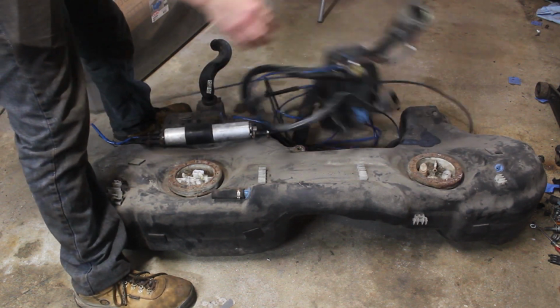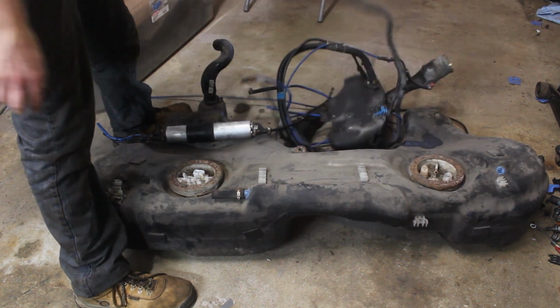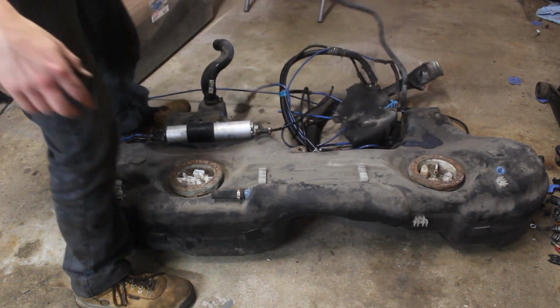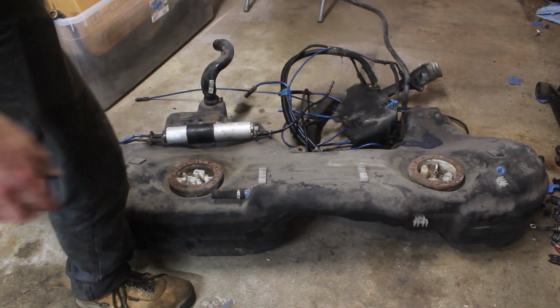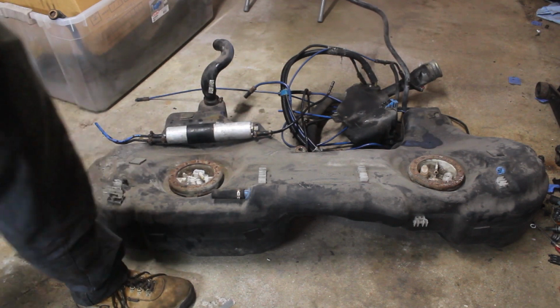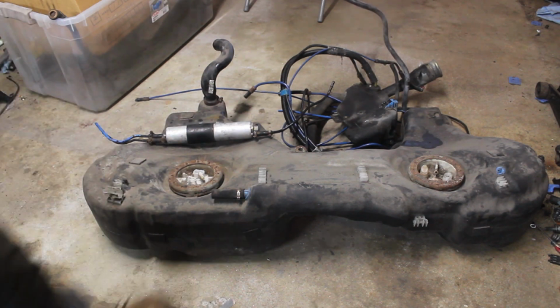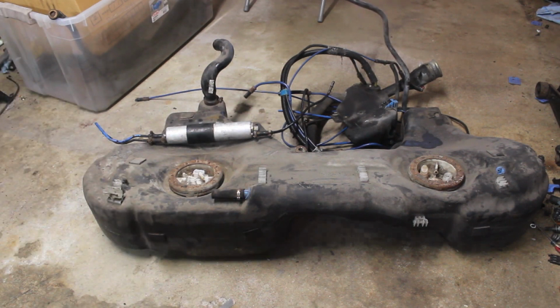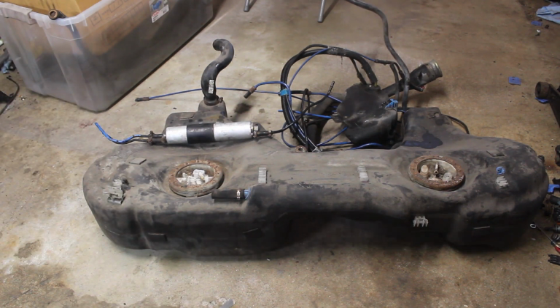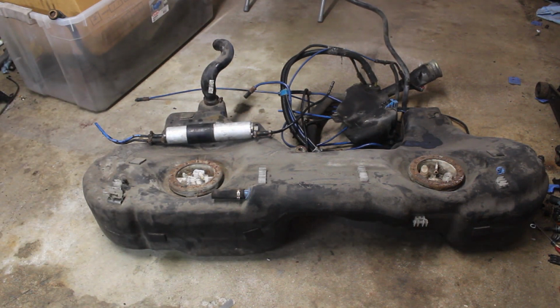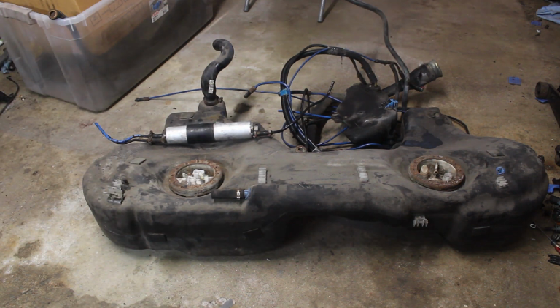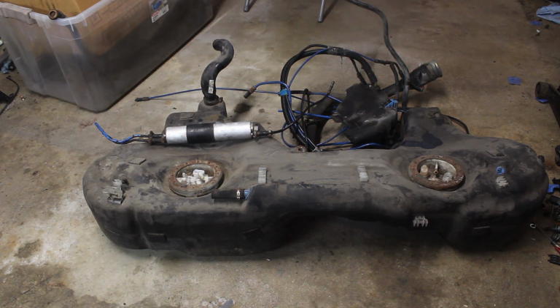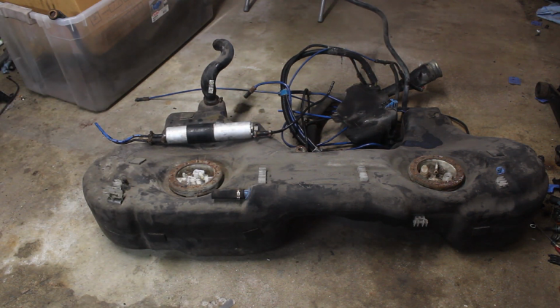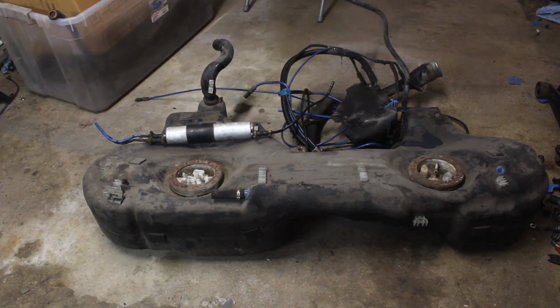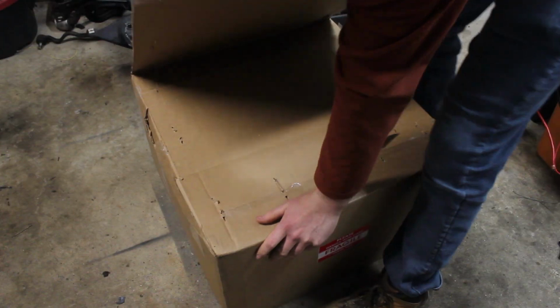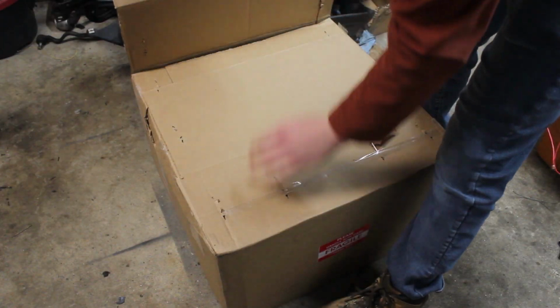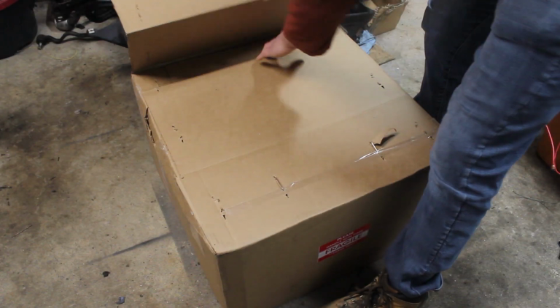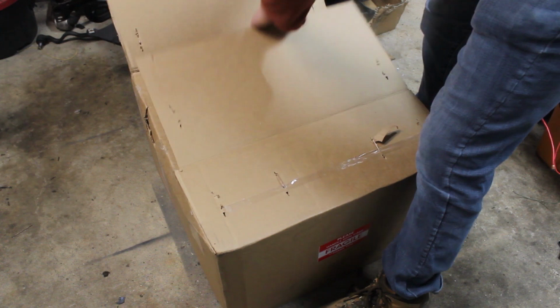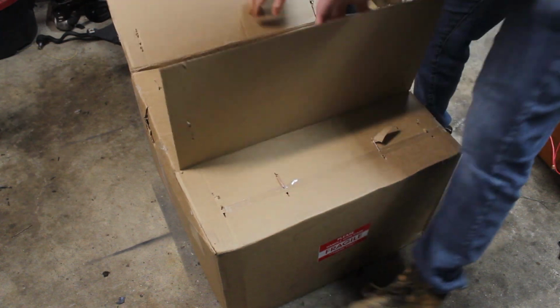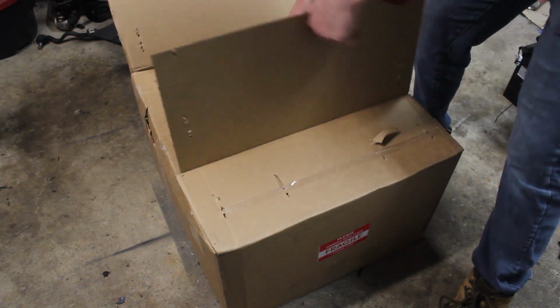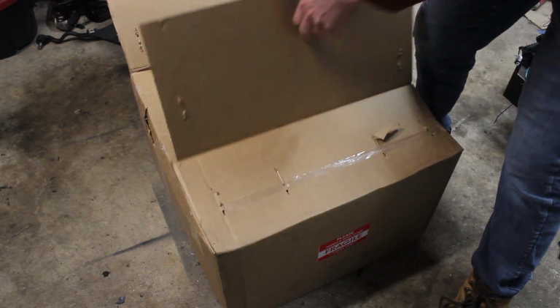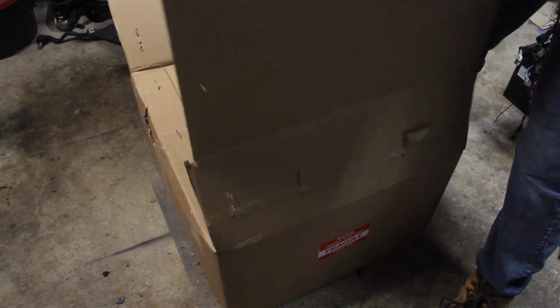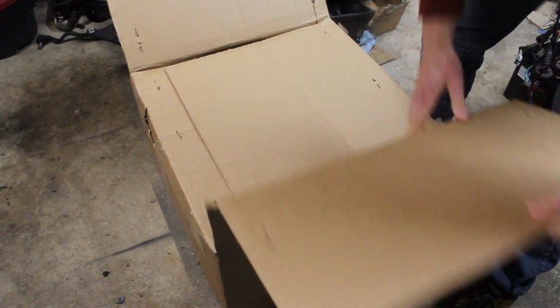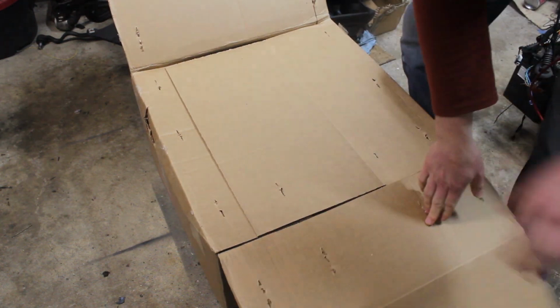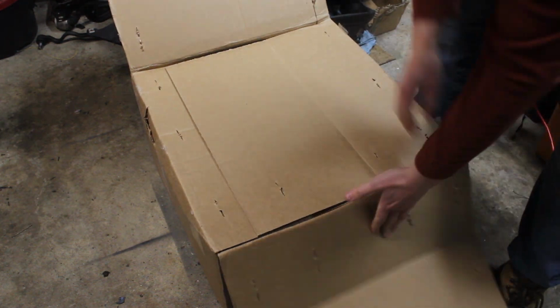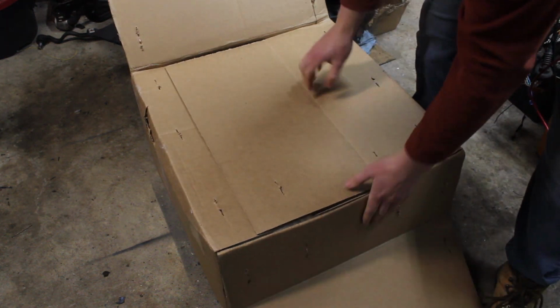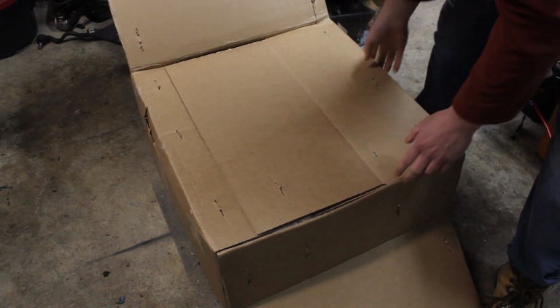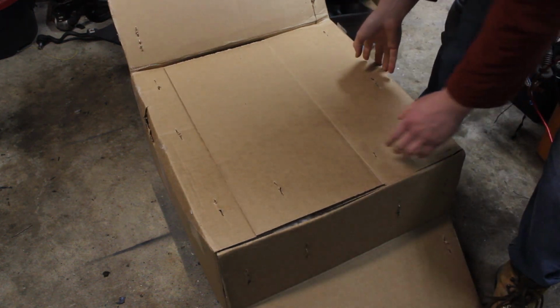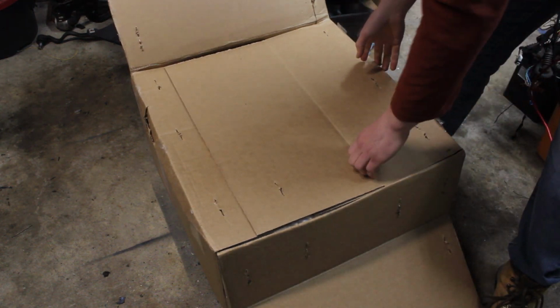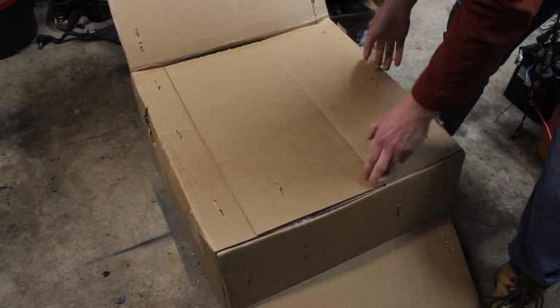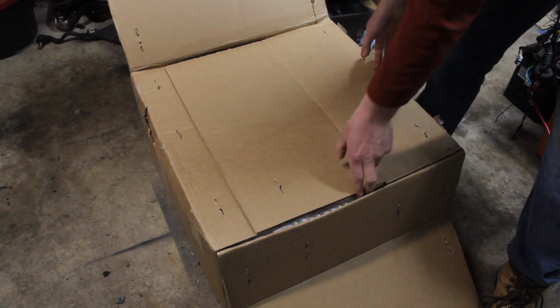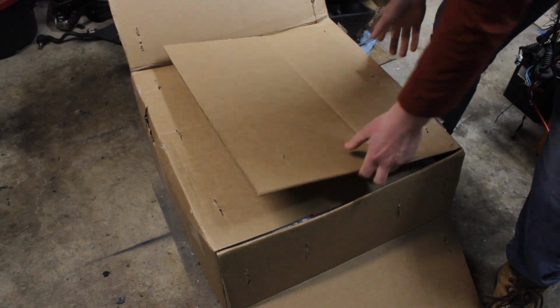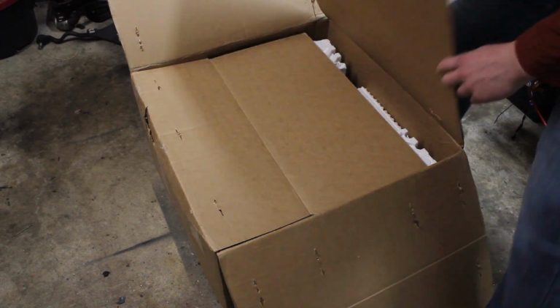The biggest problem is fuel starvation. This tank being two compartments needs an expensive fix so the pumps can still pick up fuel in high-G corners. I decided a fuel cell would be easier to deal with in the long run, especially if I increase power and need a bigger pump.